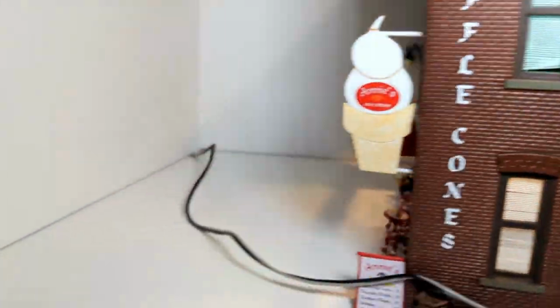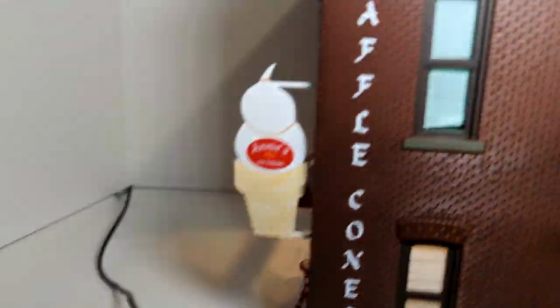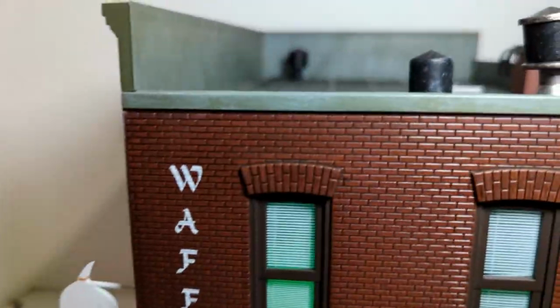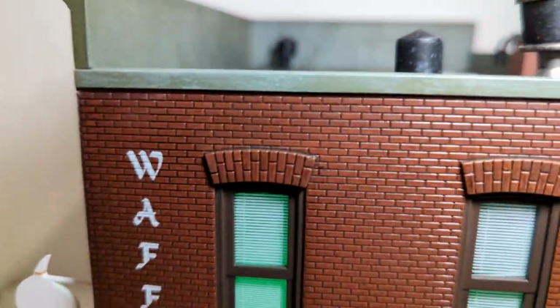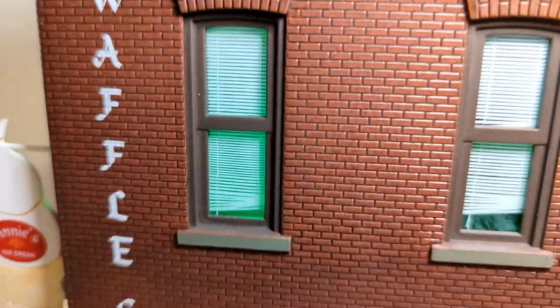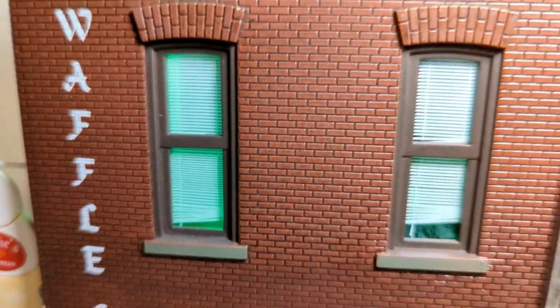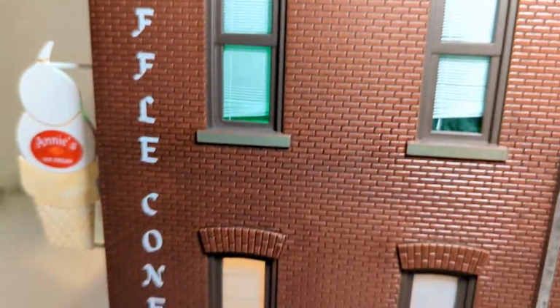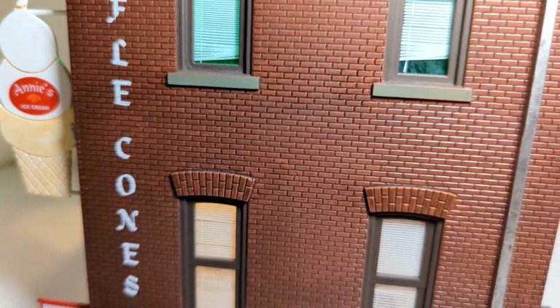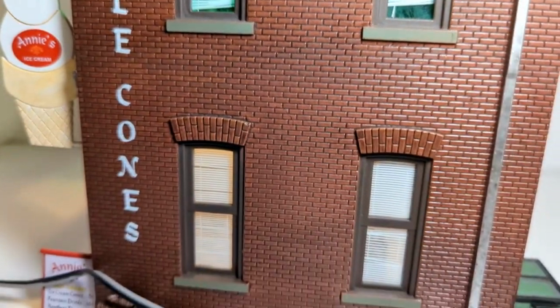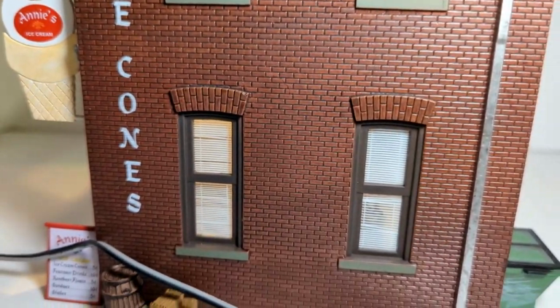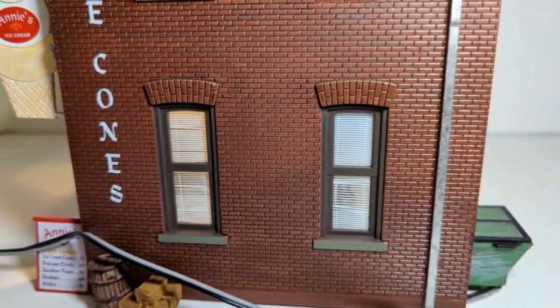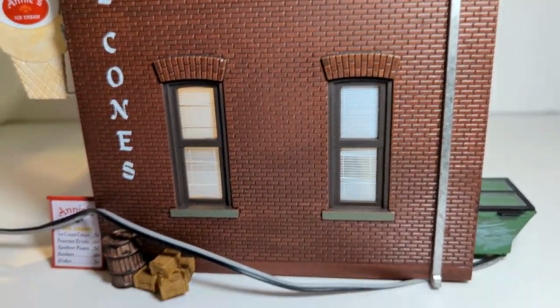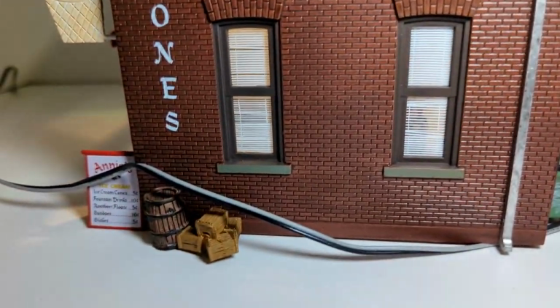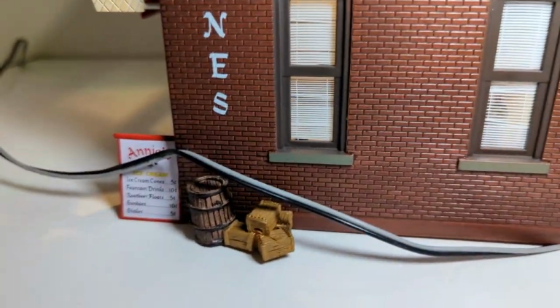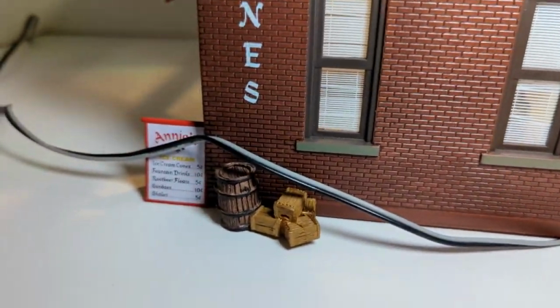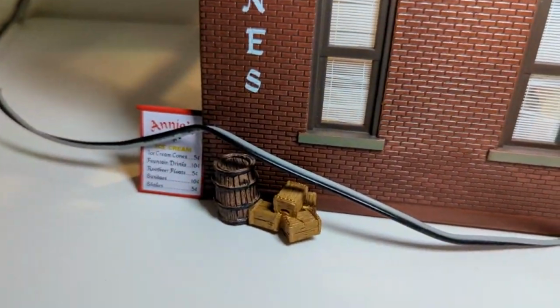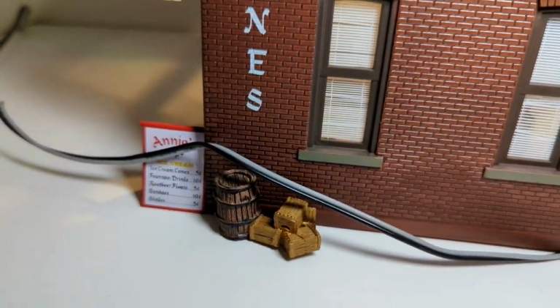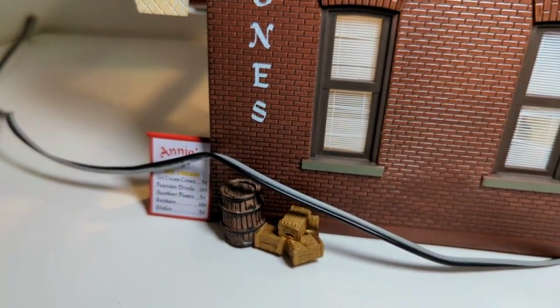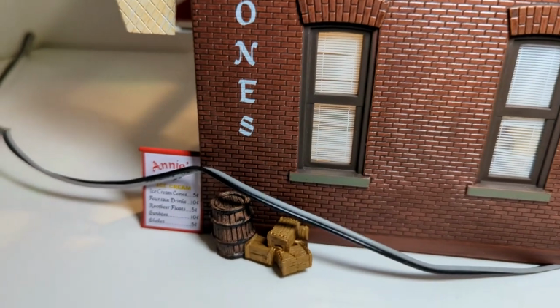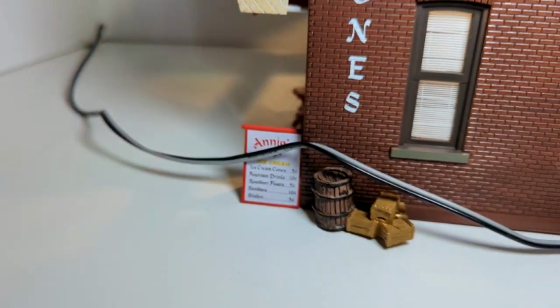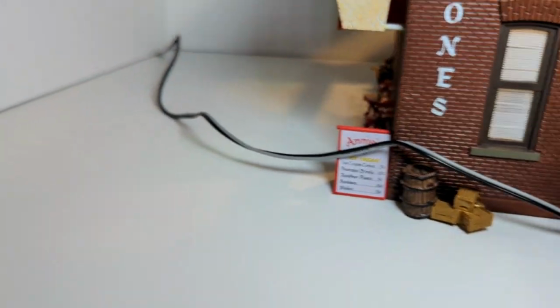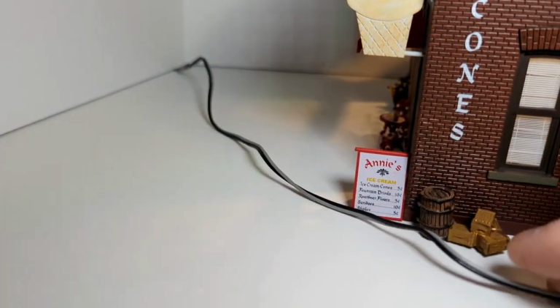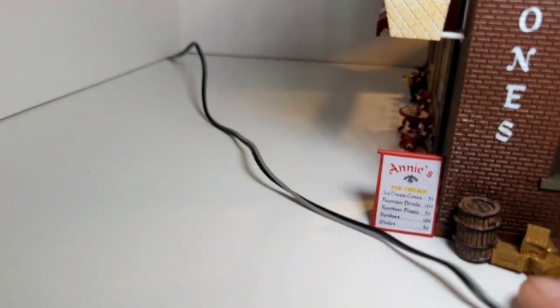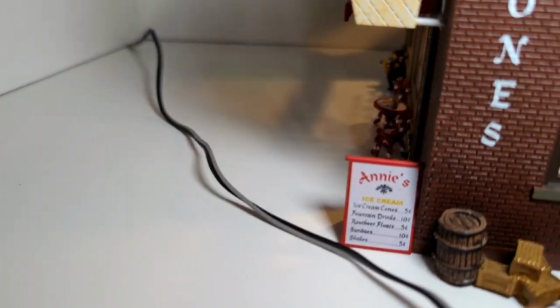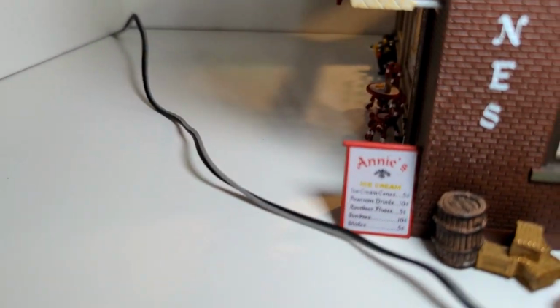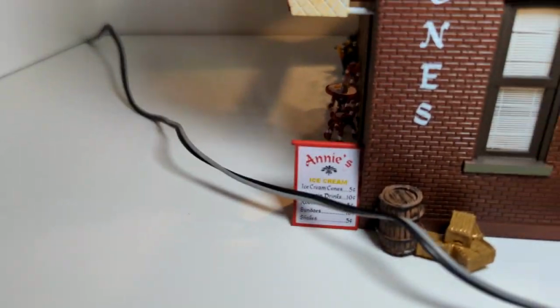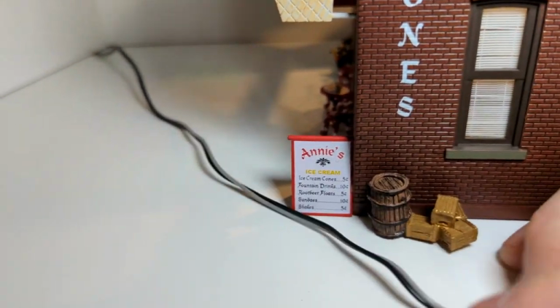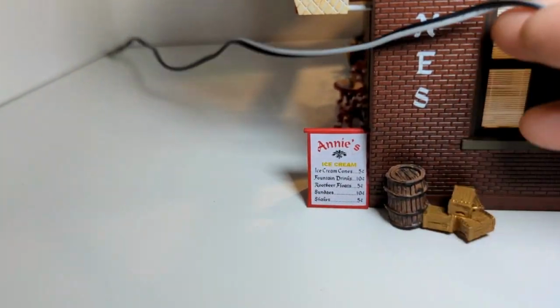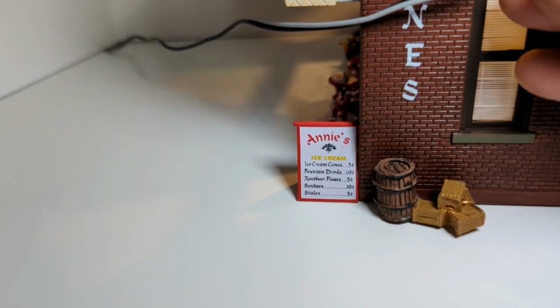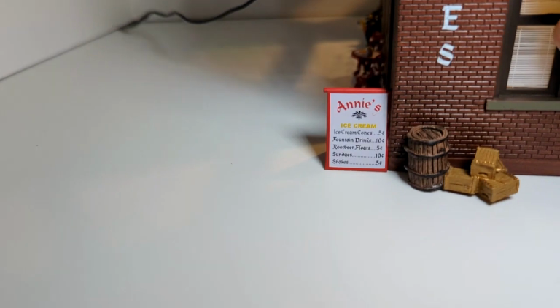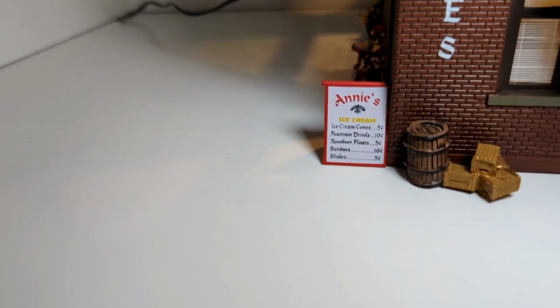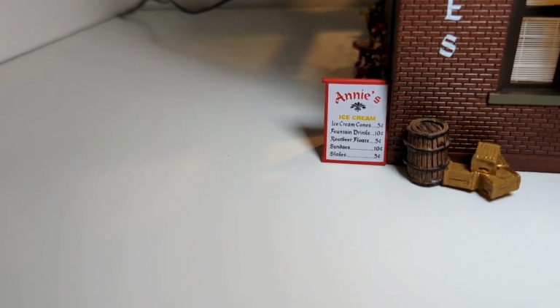Here's the other side. Waffle cones — sounds good. The rain gutter. Some boxes left there. Annie's Ice Cream. There's the prices.